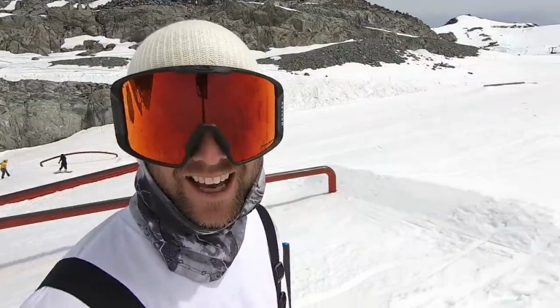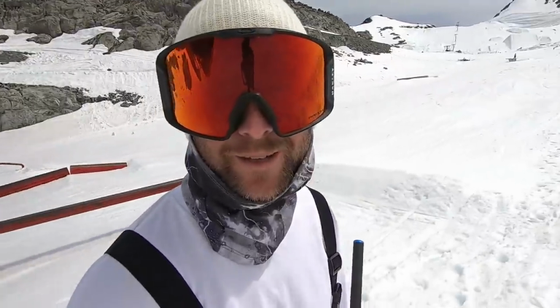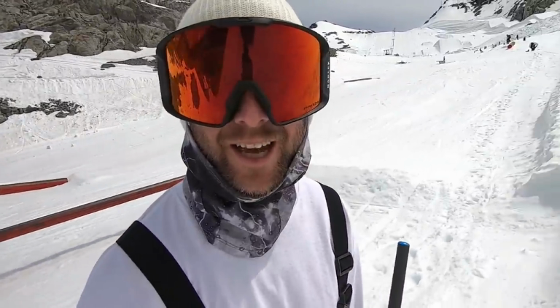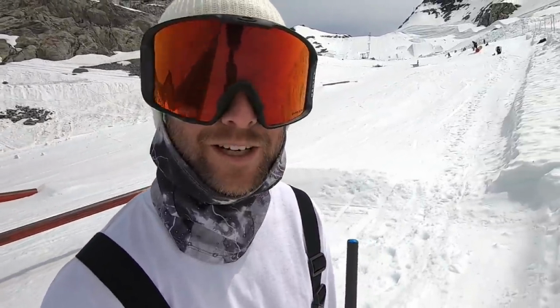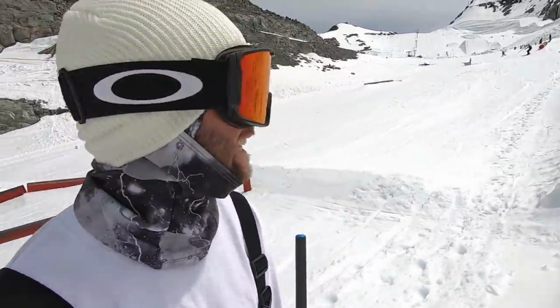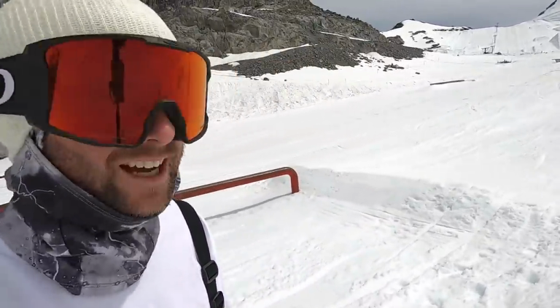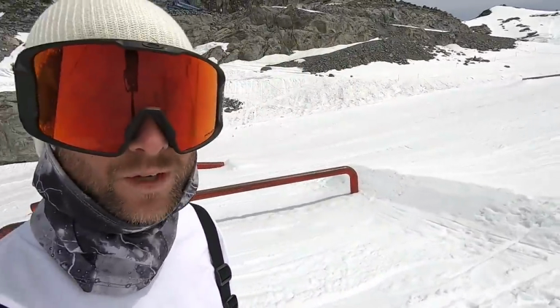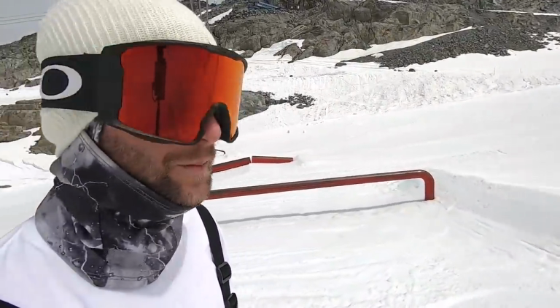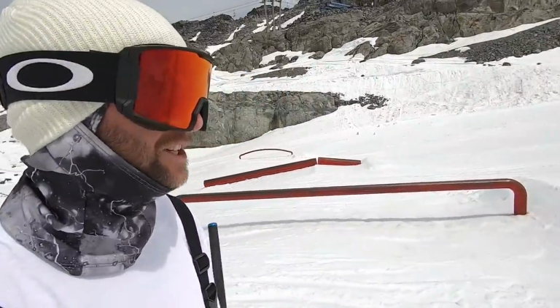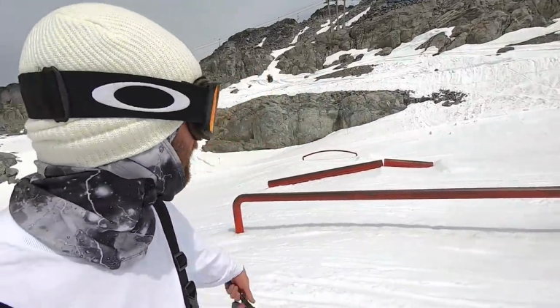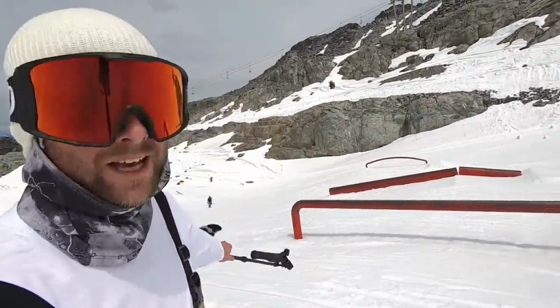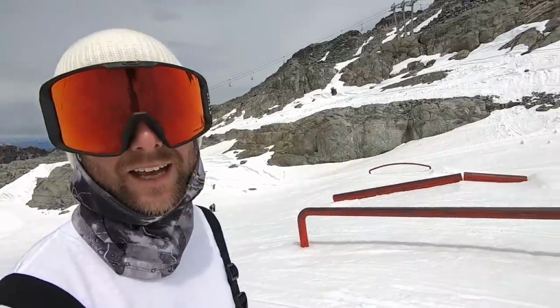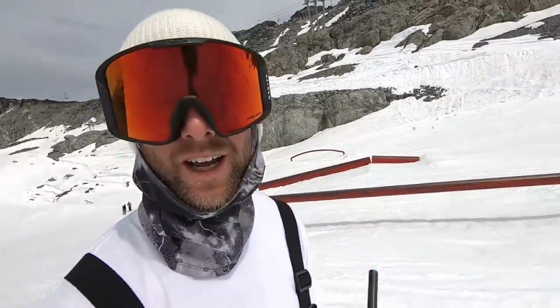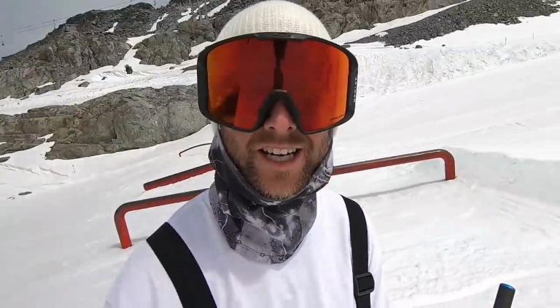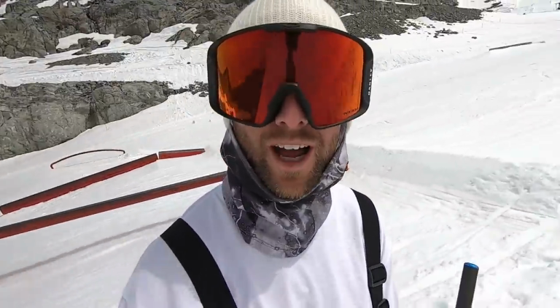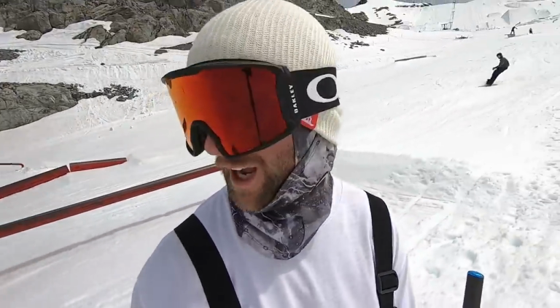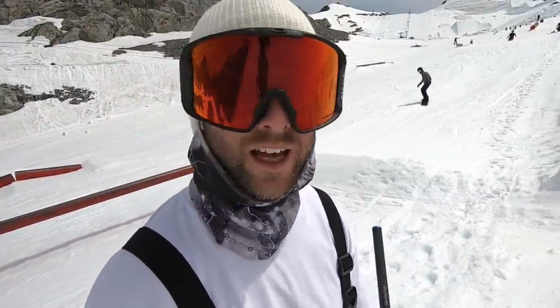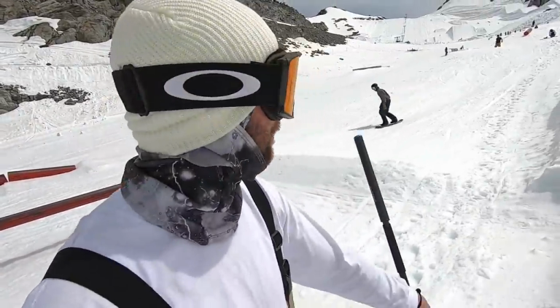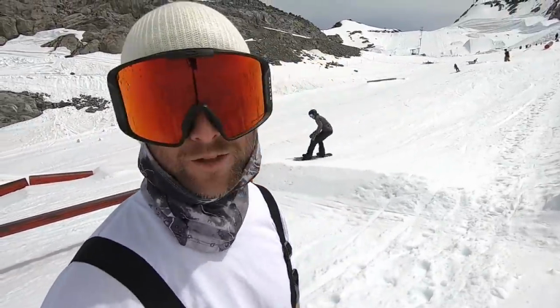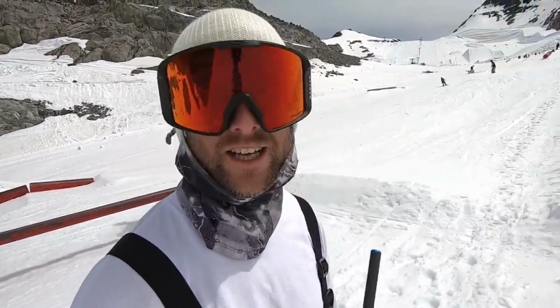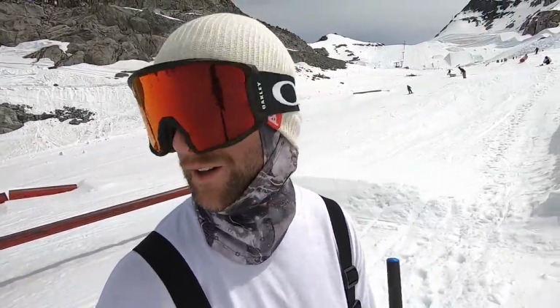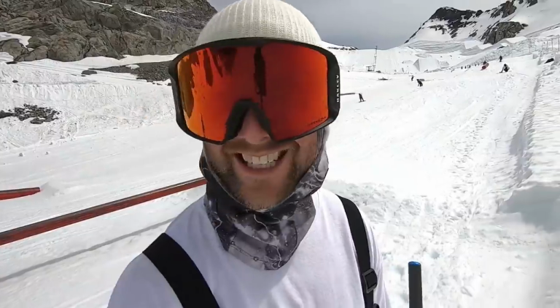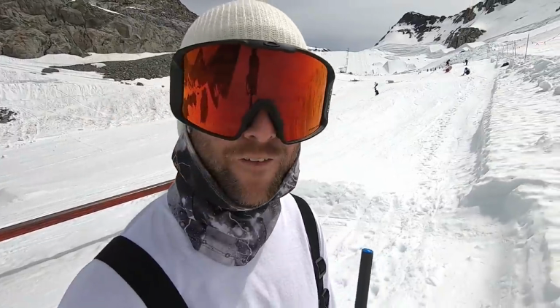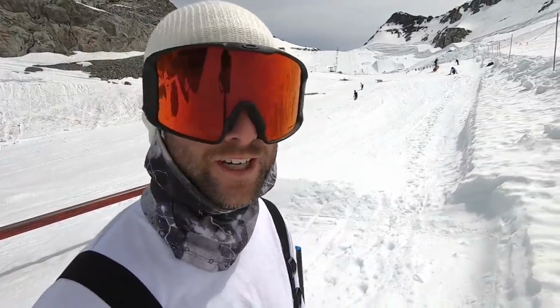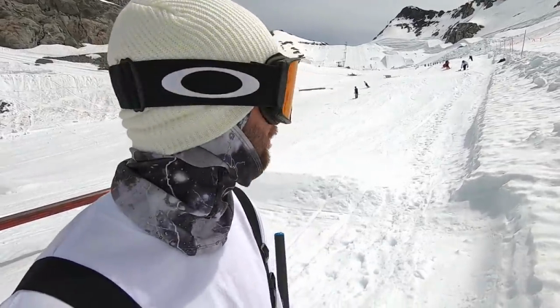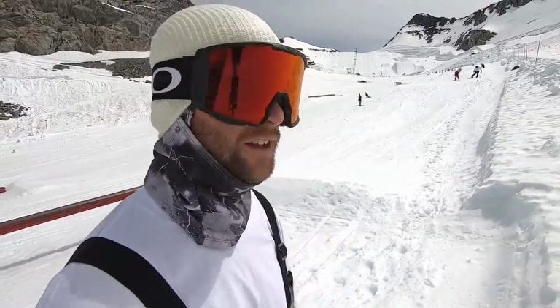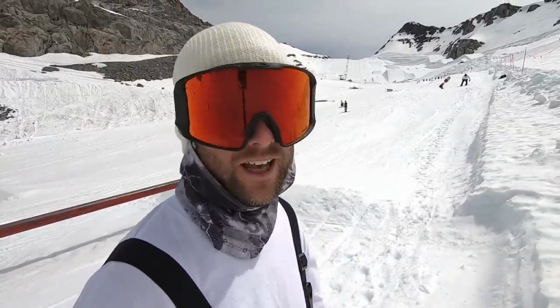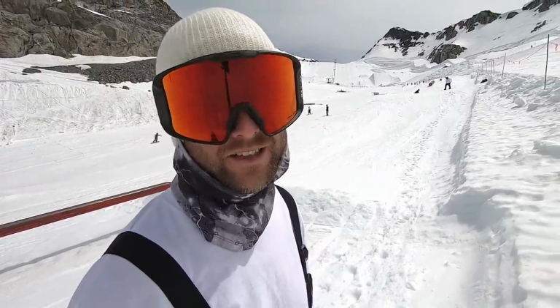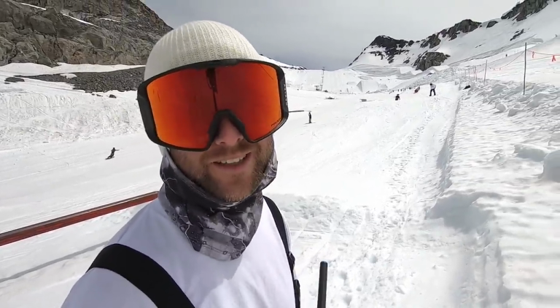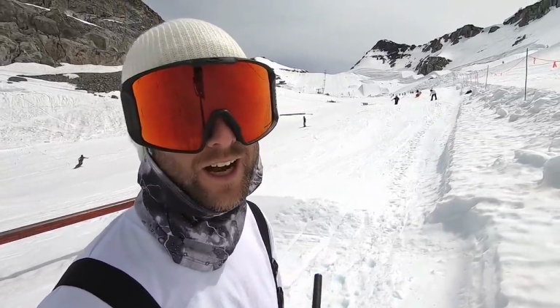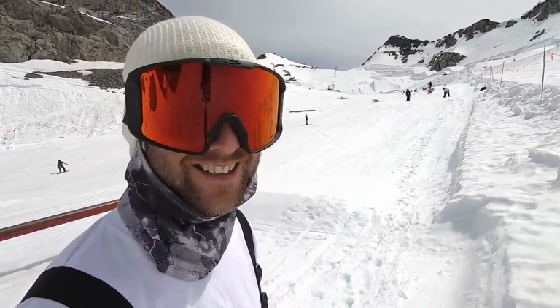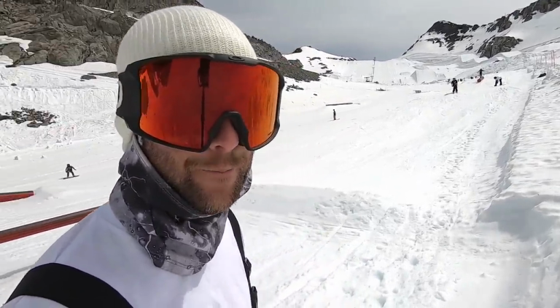Hey, what's up guys, we're up here again on the Whistler summer glacier — amazing day out here. TJ and I are hiking a rail; he's going for some tricks, I'm going to get that front three off of the rail. Just a perfect day for a hike, let's do it up.